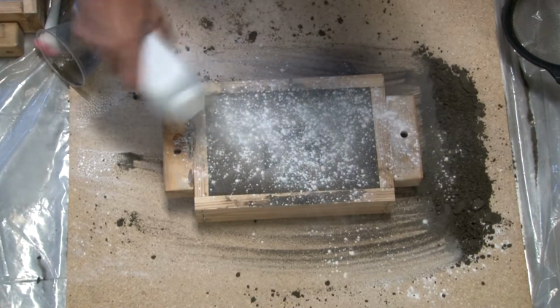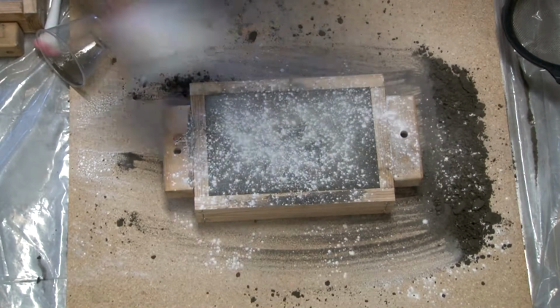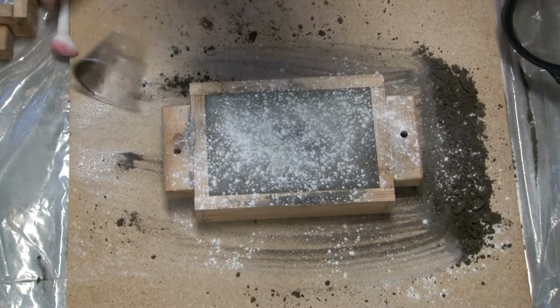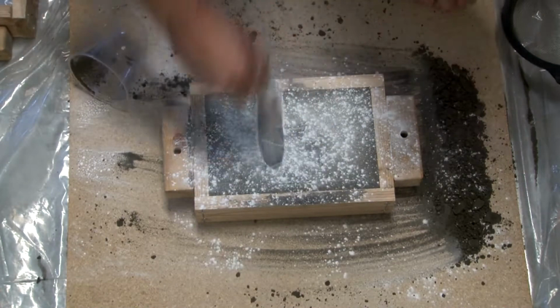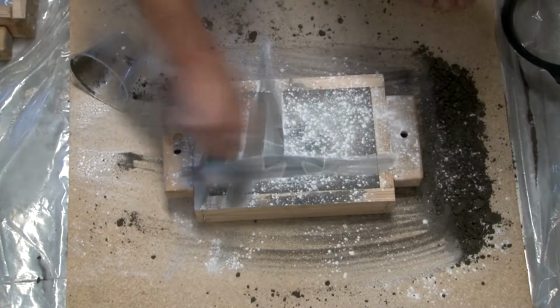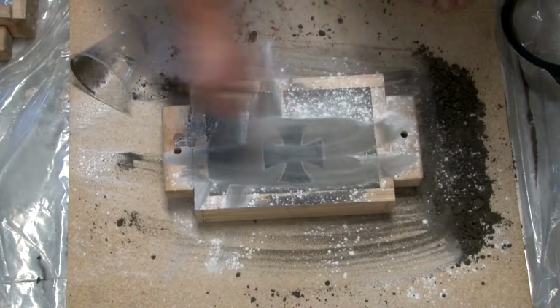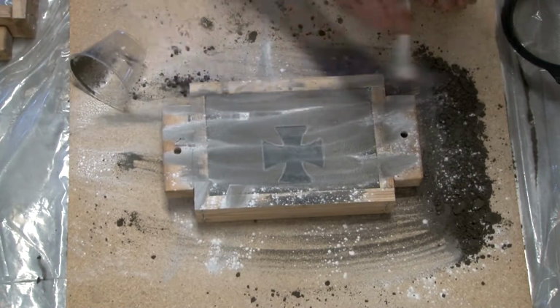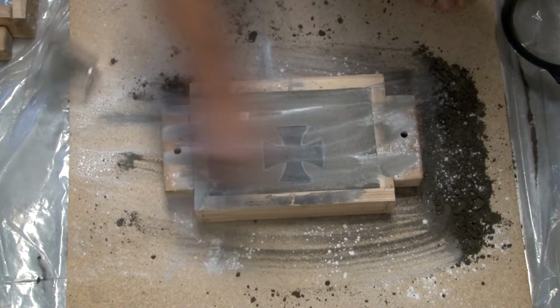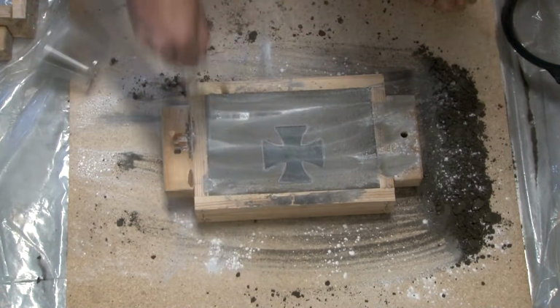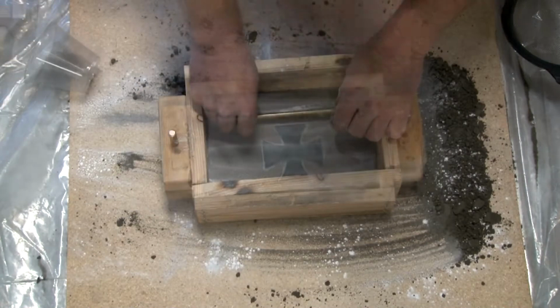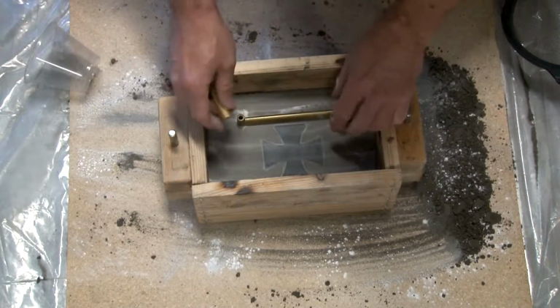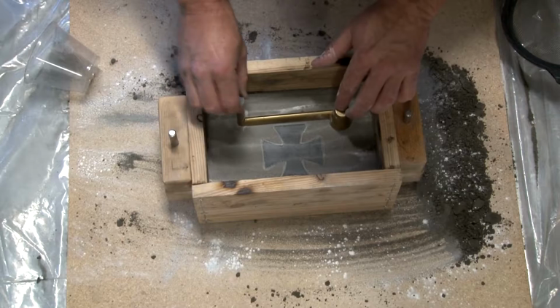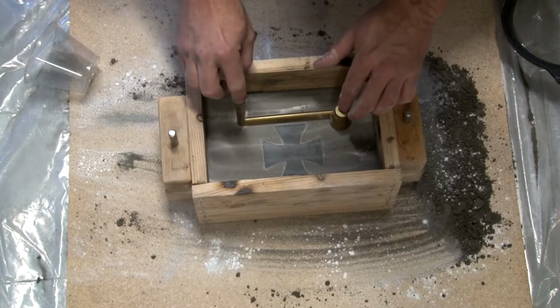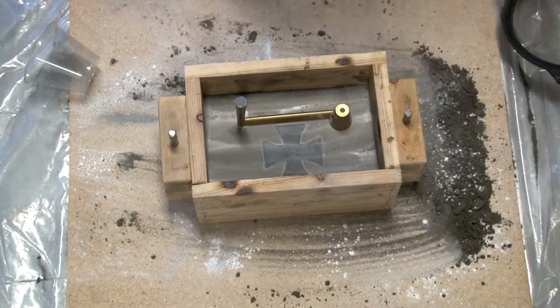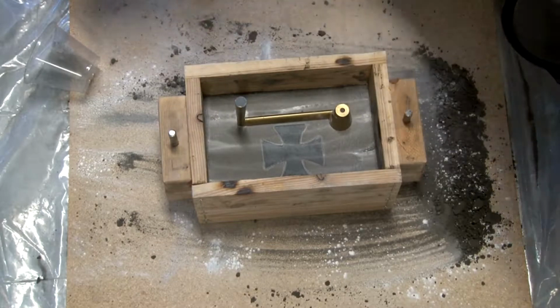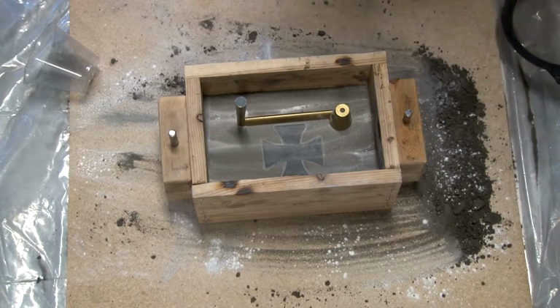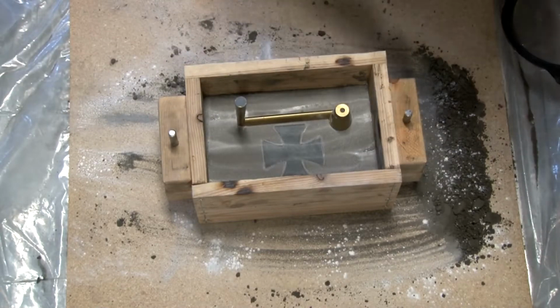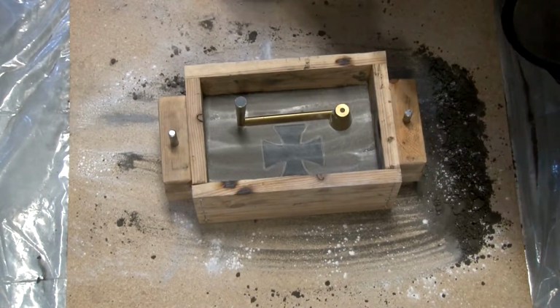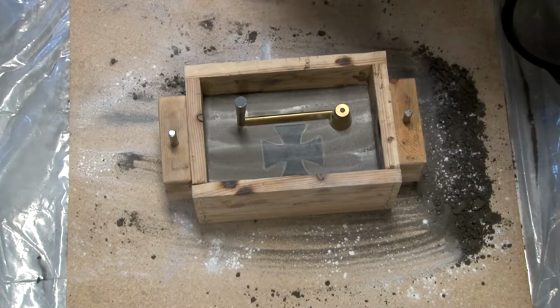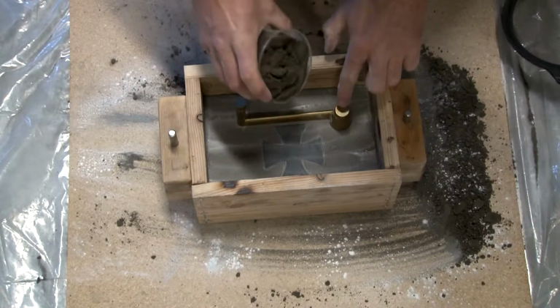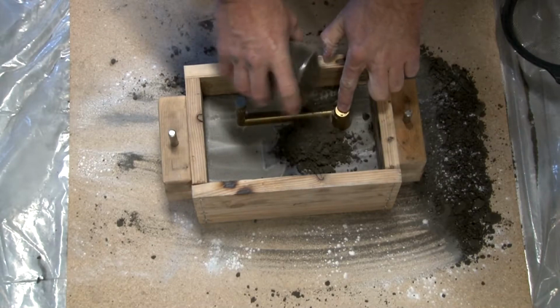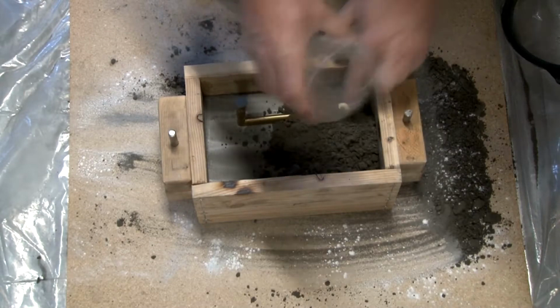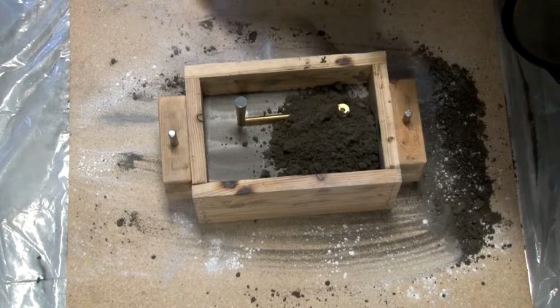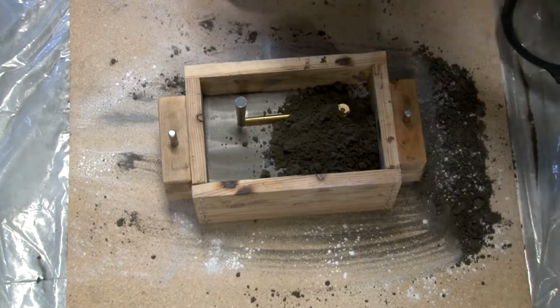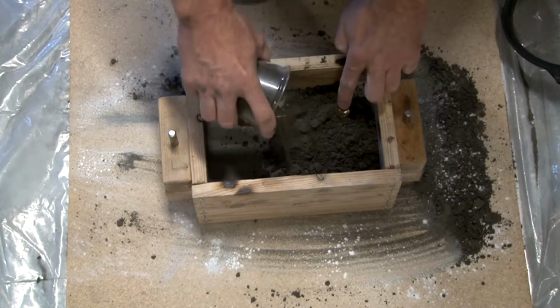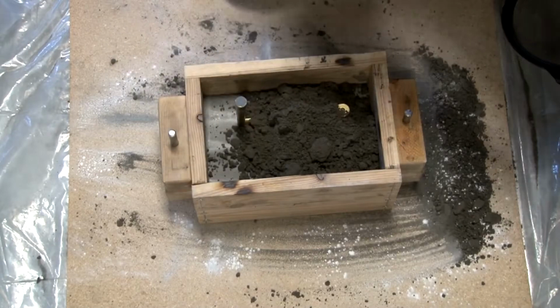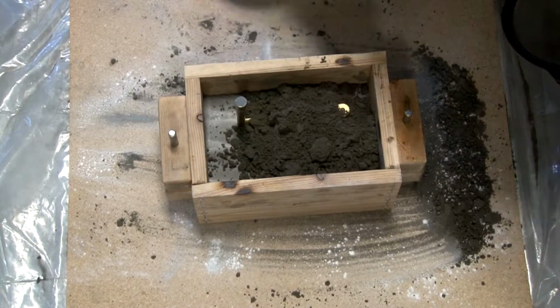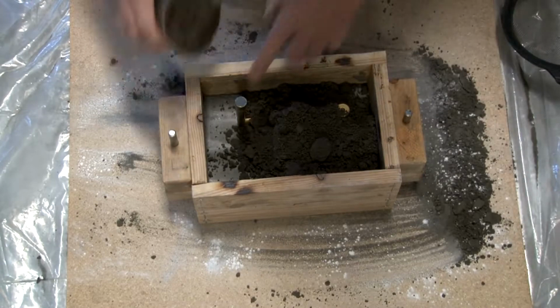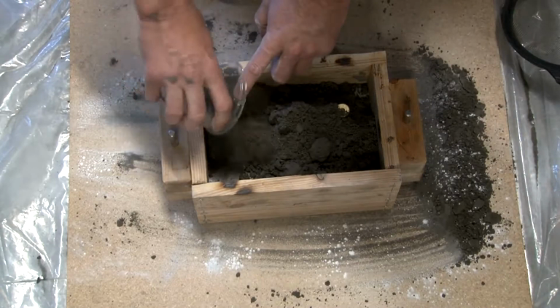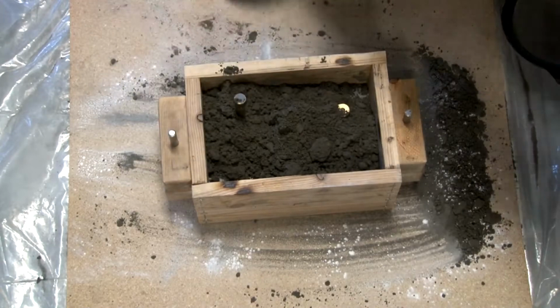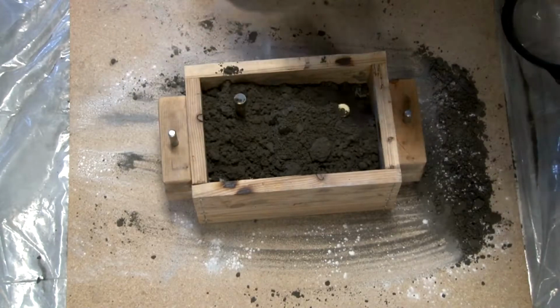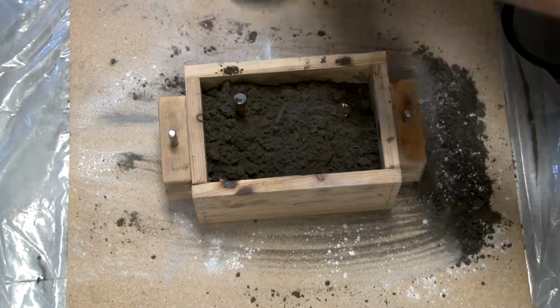Just putting baby powder on it so that way the sand doesn't stick to each other and I can pull the mold apart. There's my sprue and my spin trap. They seem to be working pretty well. I'm not using any facing sand on this — I'm not separating the sand.